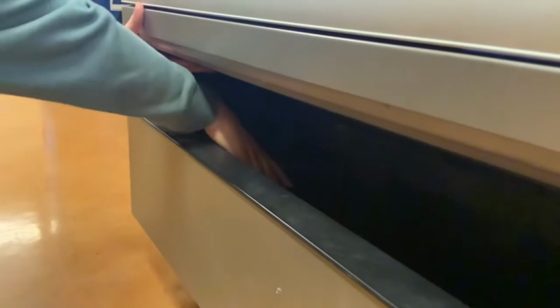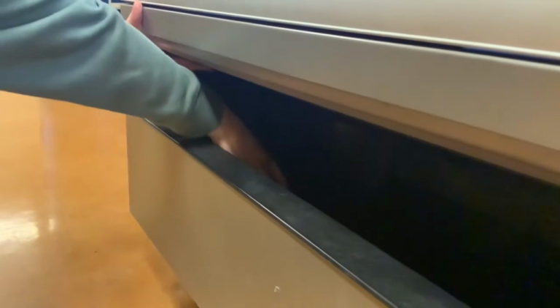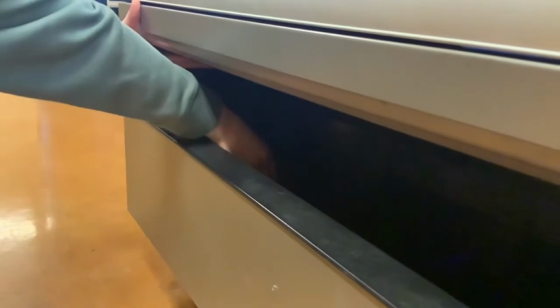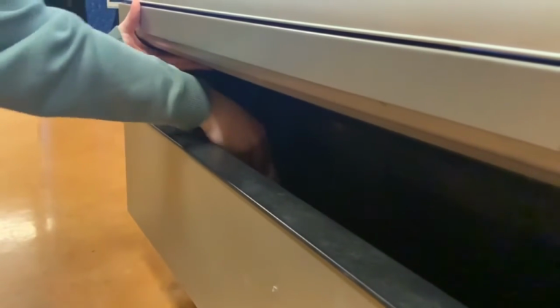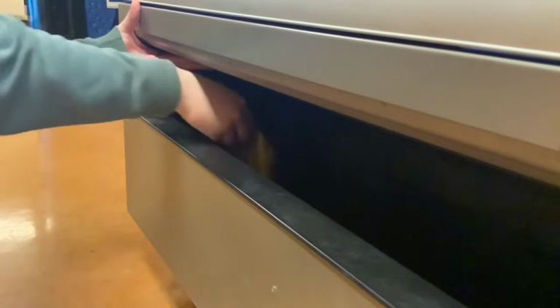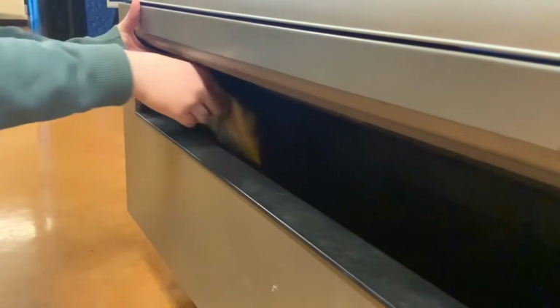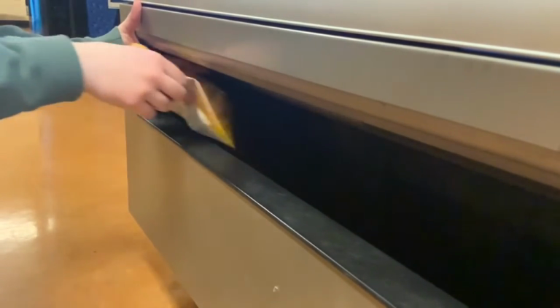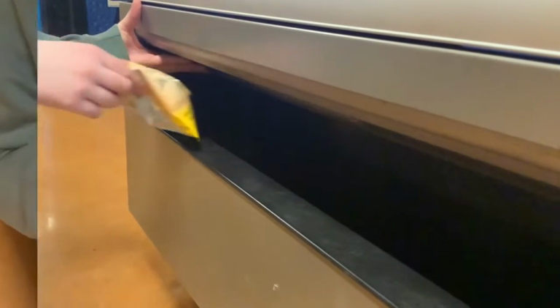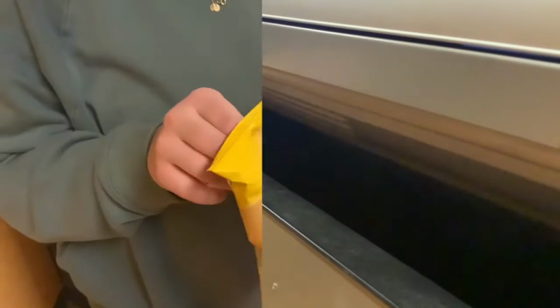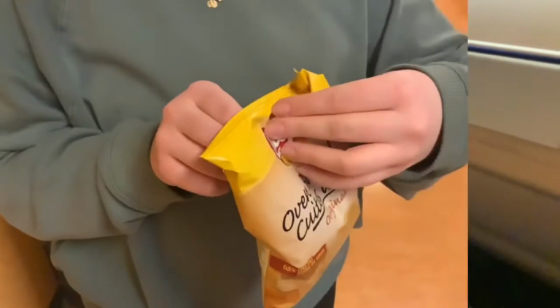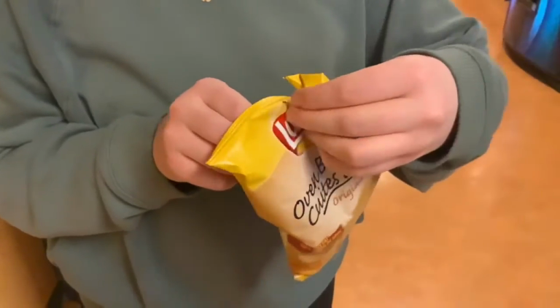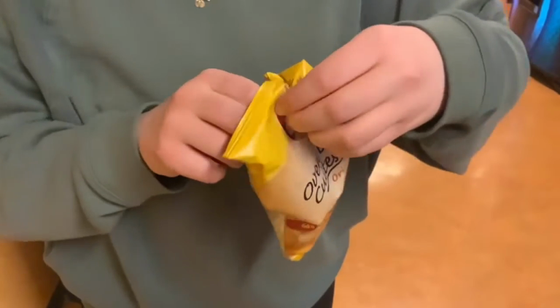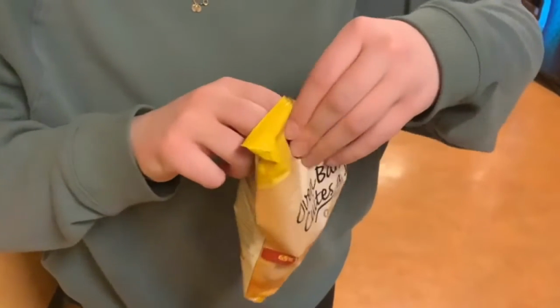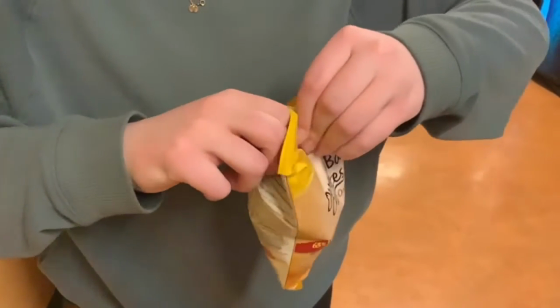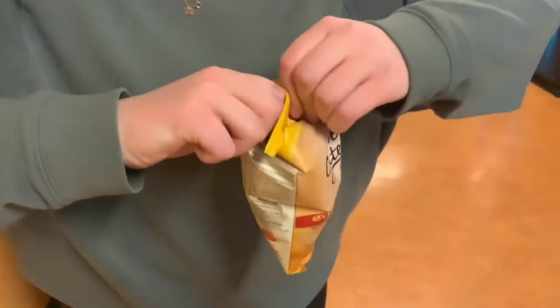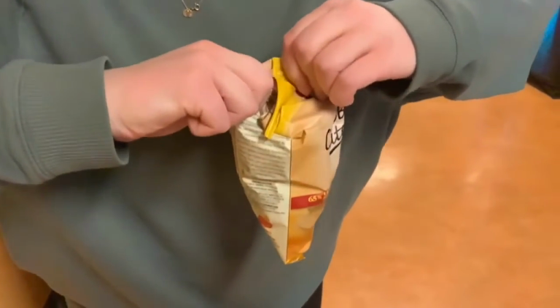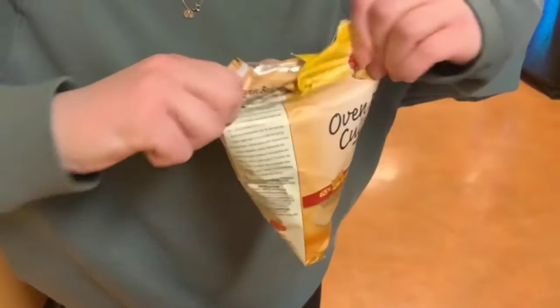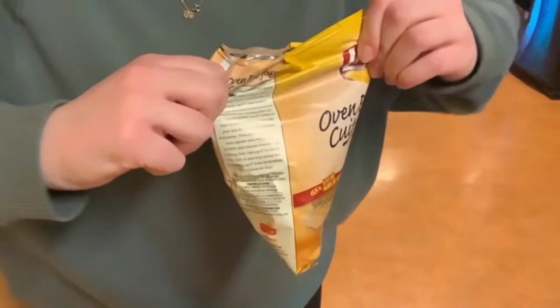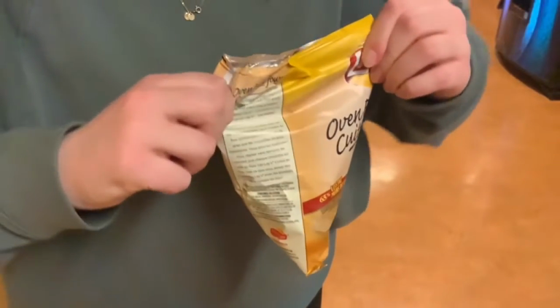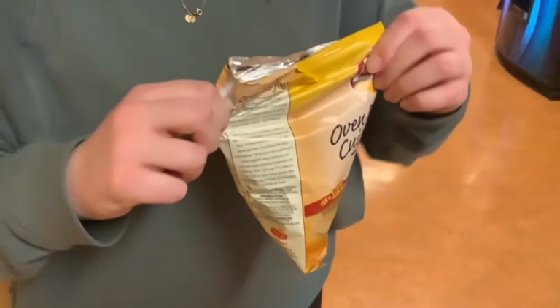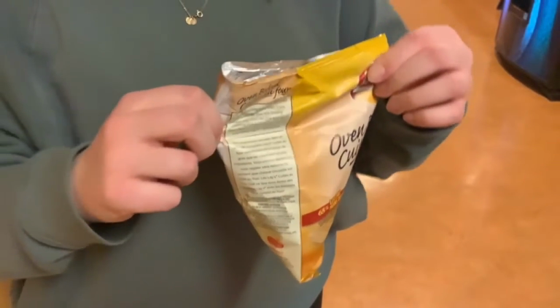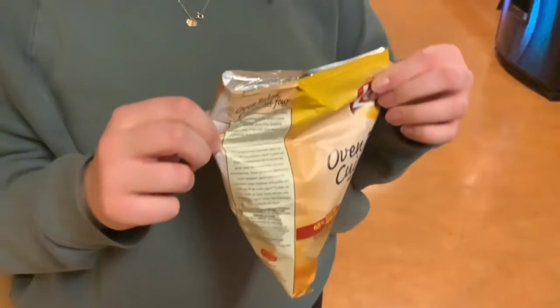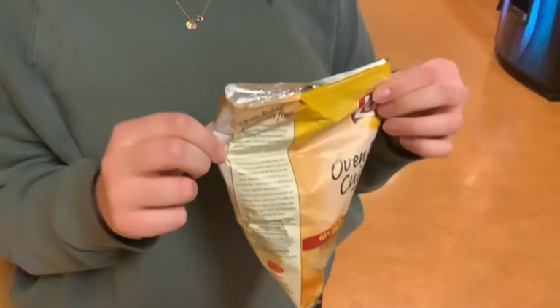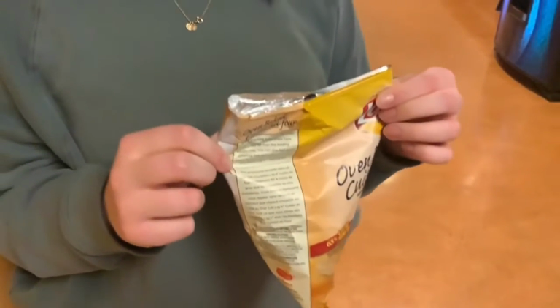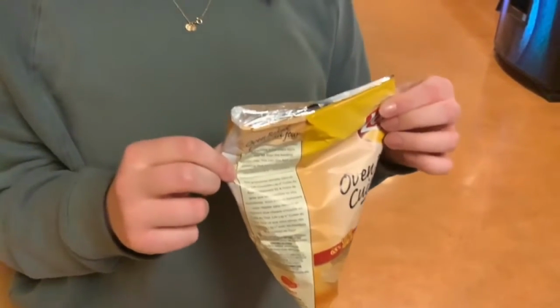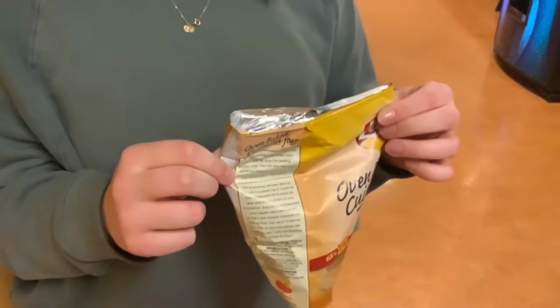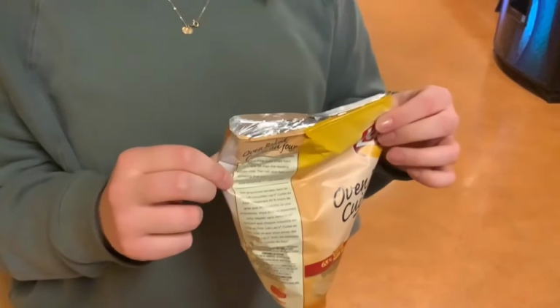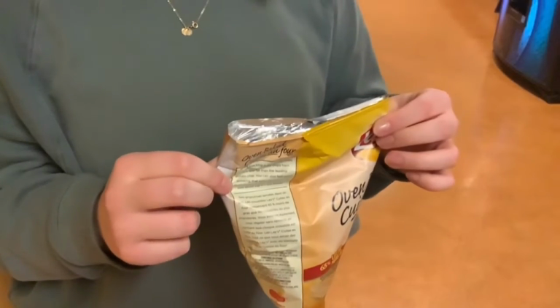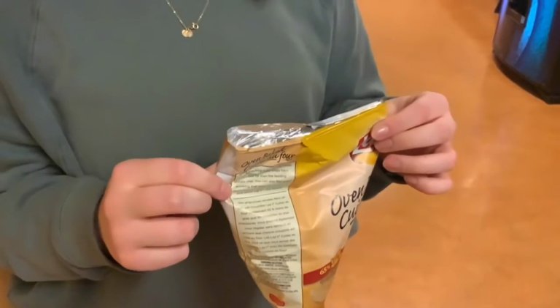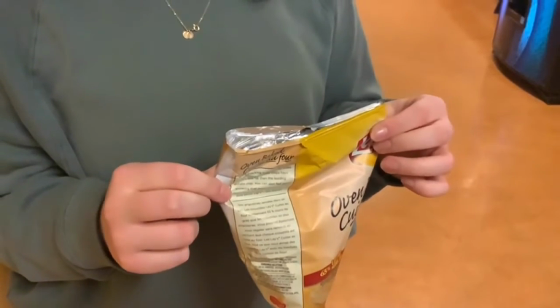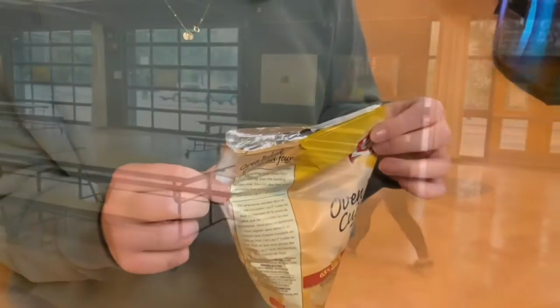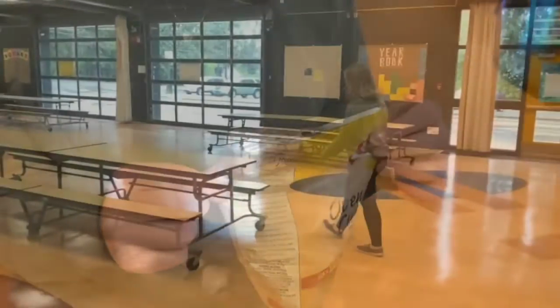Let's get started! Step number one. Start by opening the bag of chips from the top, not the bottom. First off, it isn't as loud. Secondly, the chips are easily accessible.